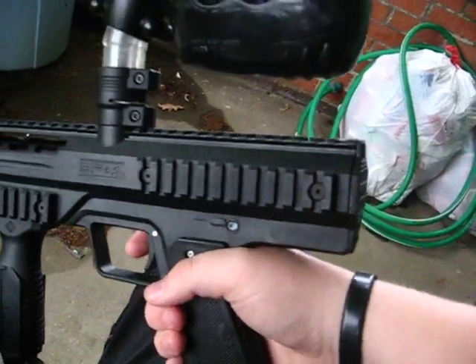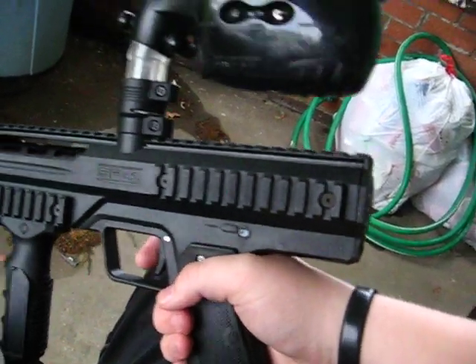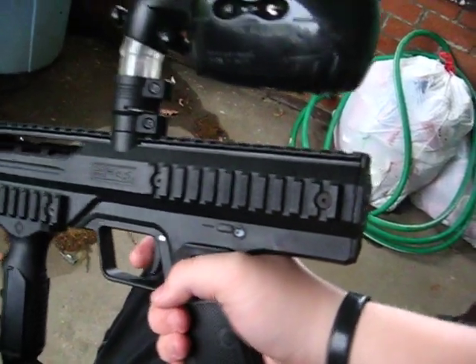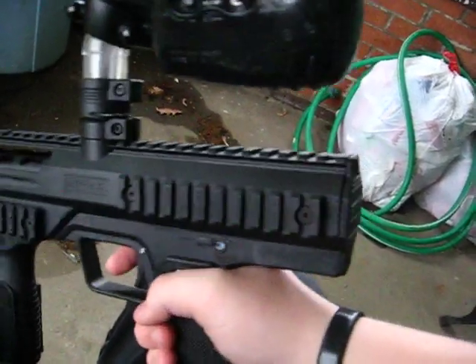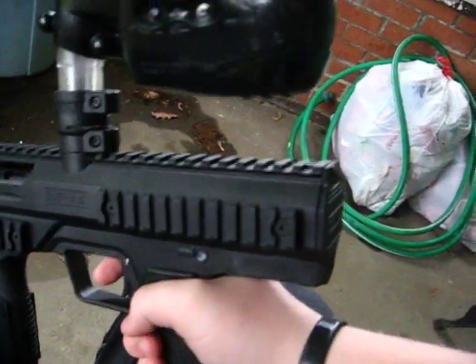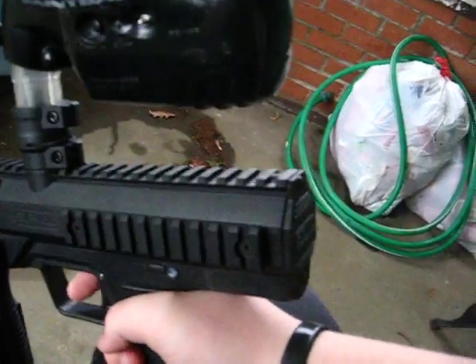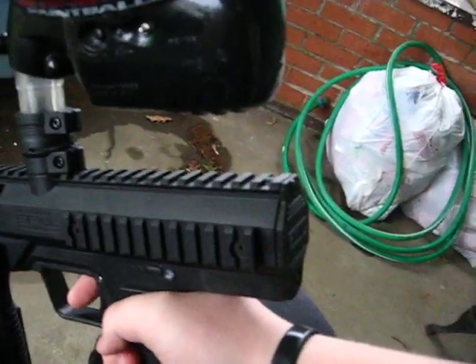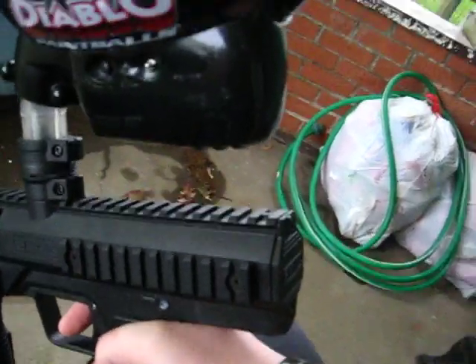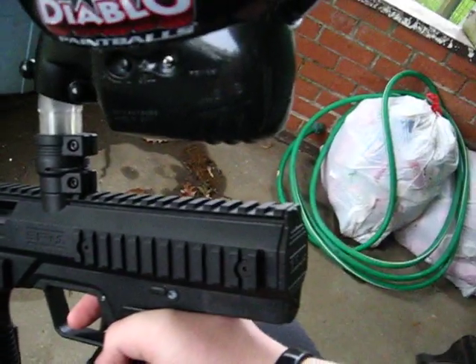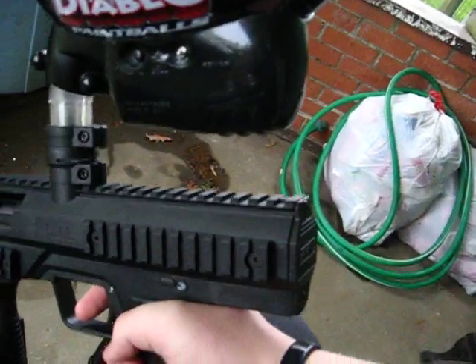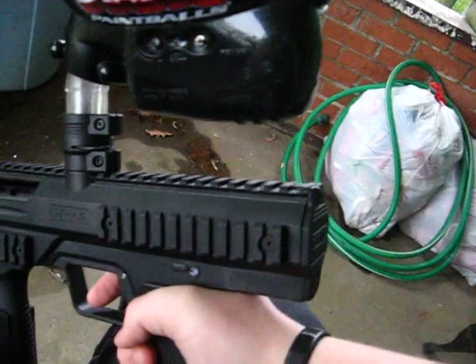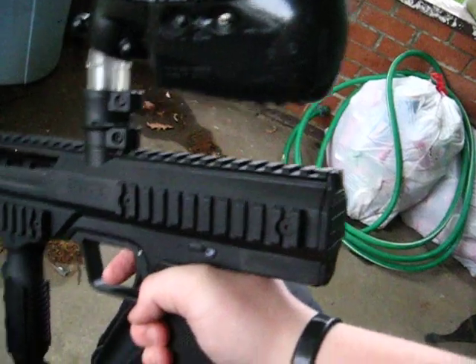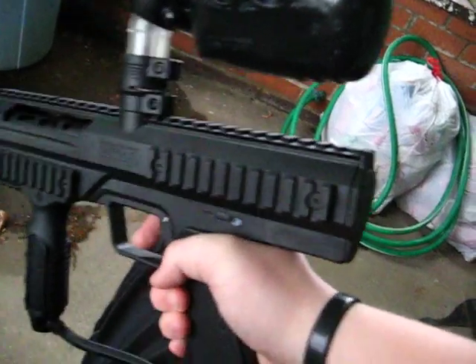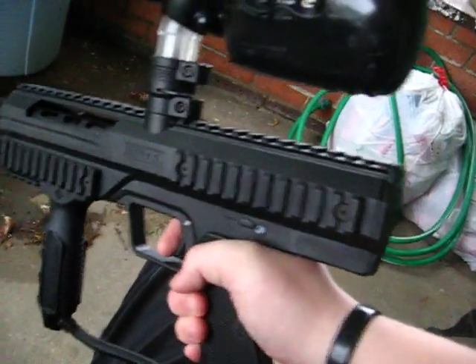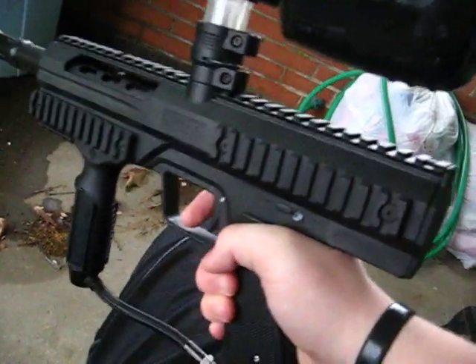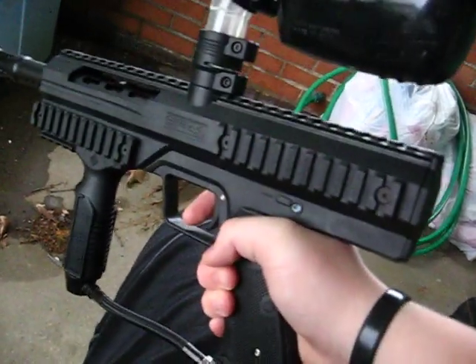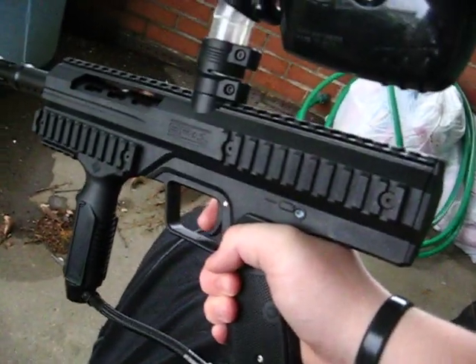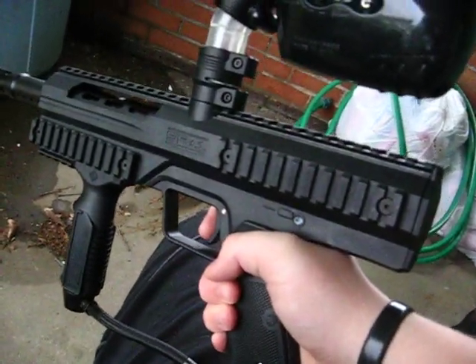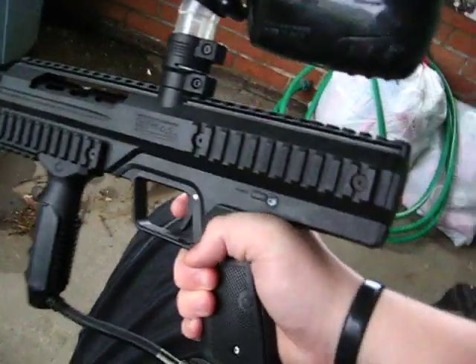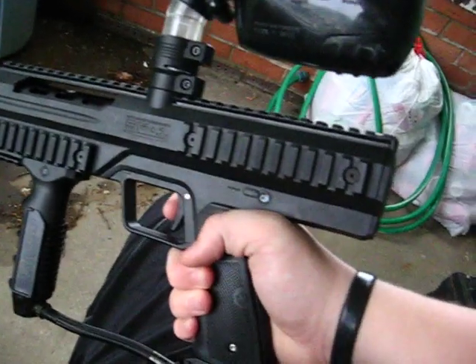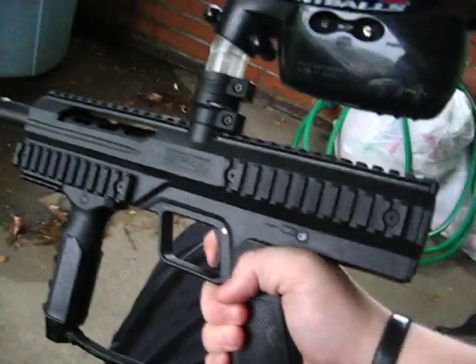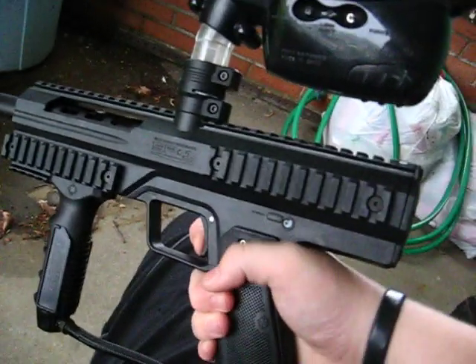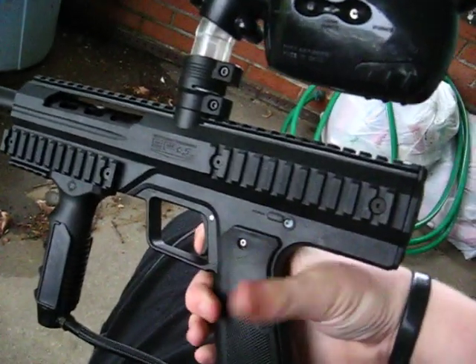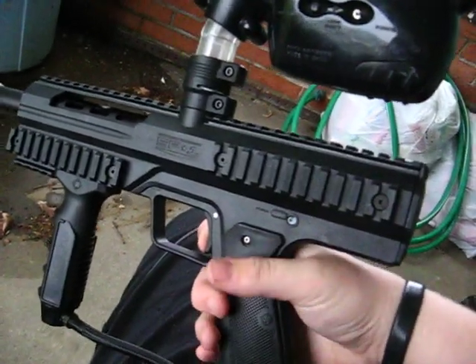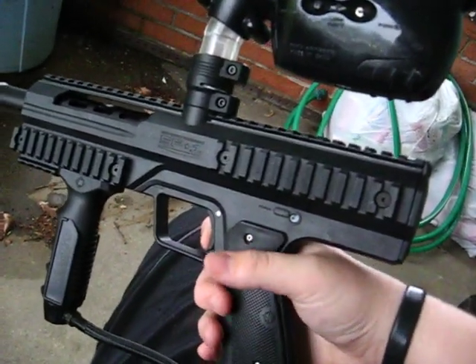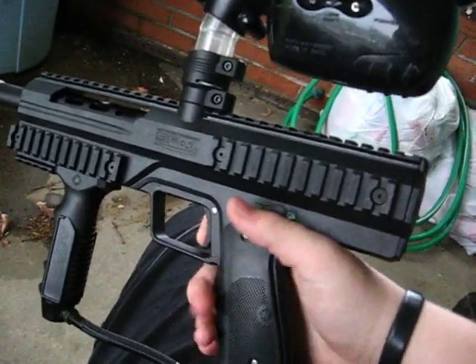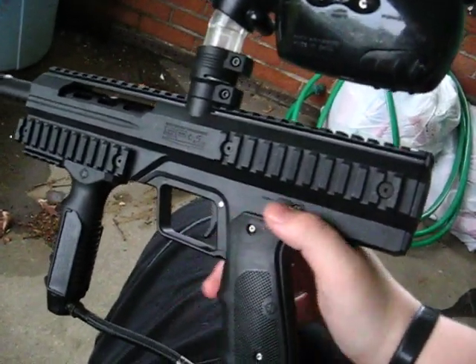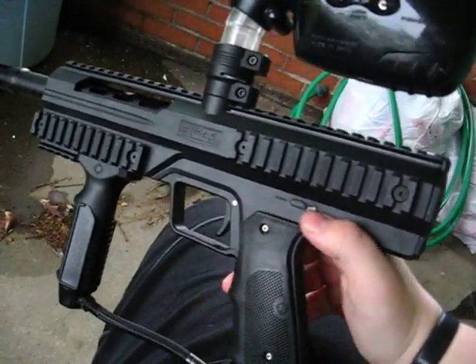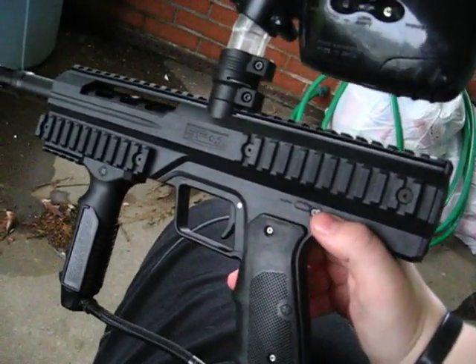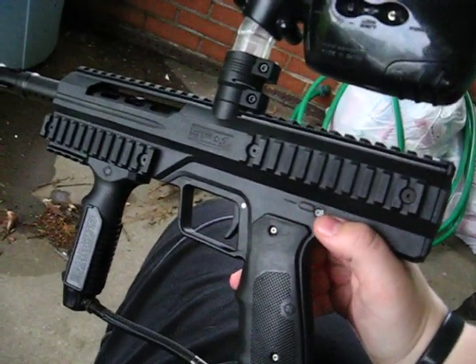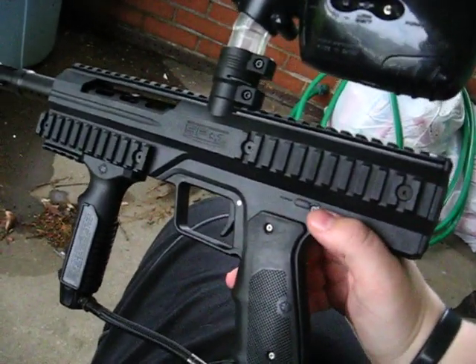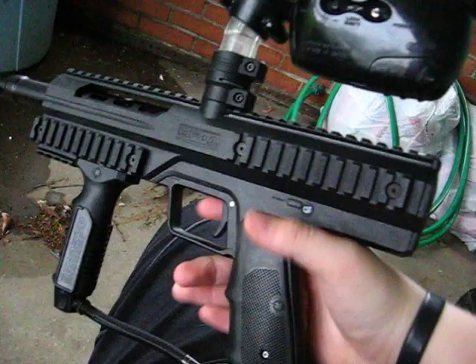It'll have two firing modes: select fire and semi-auto. To change that, you hold down the trigger and connect the battery. The light should flash twice.